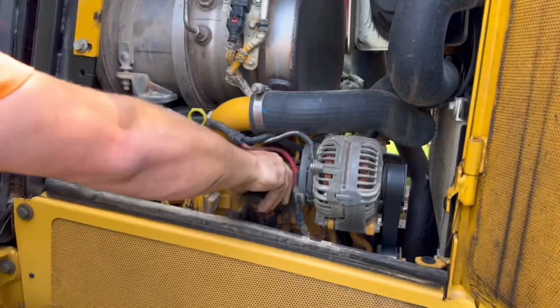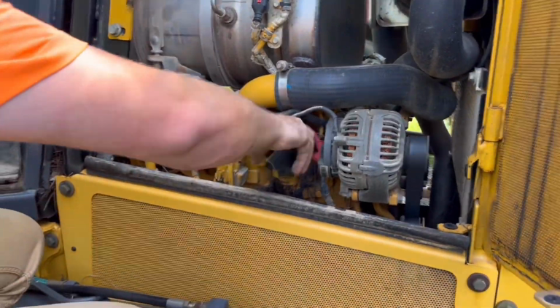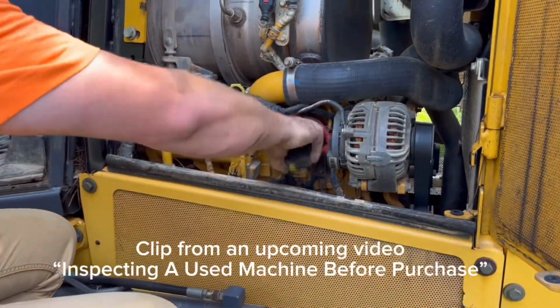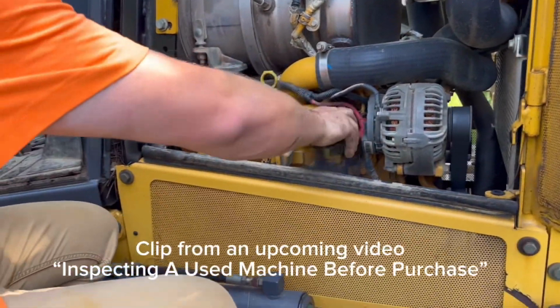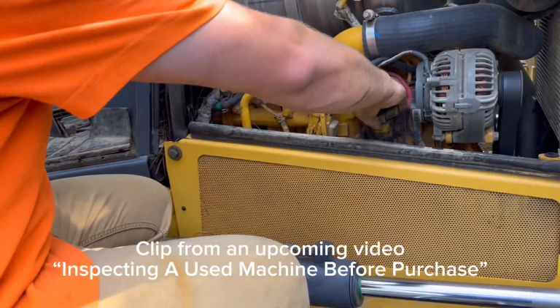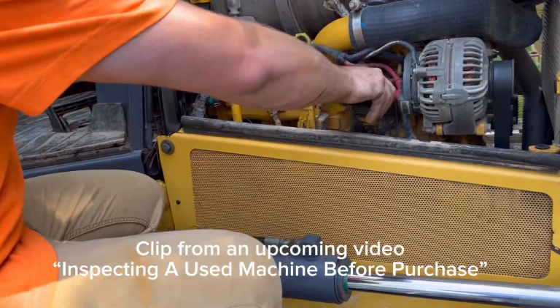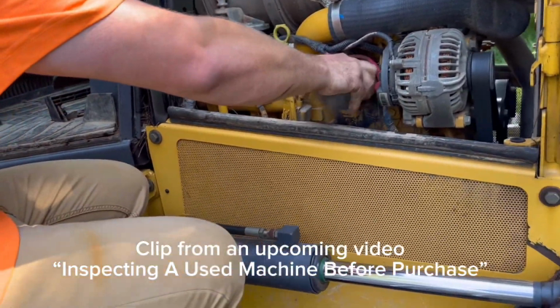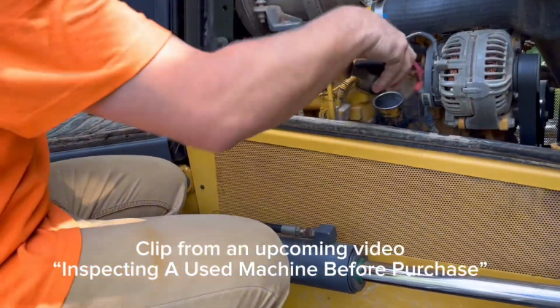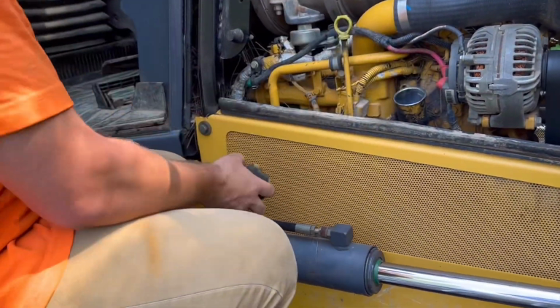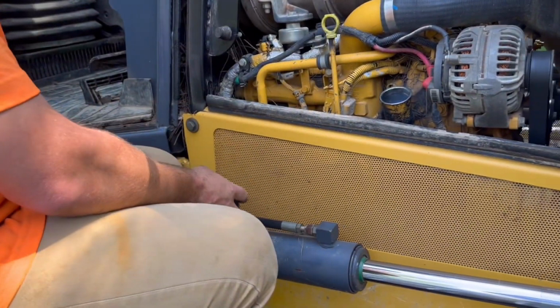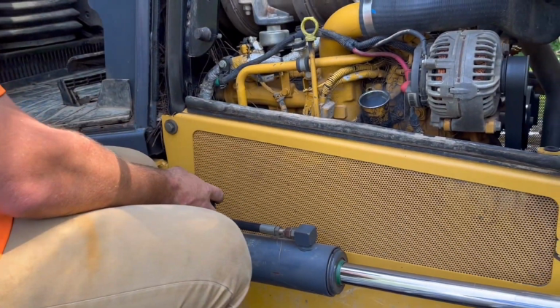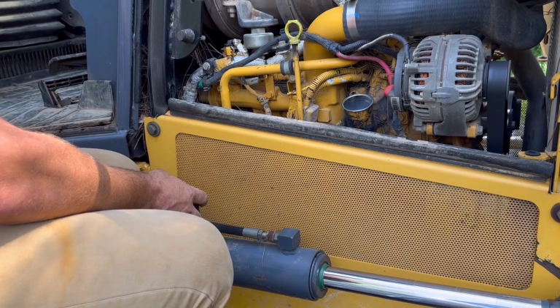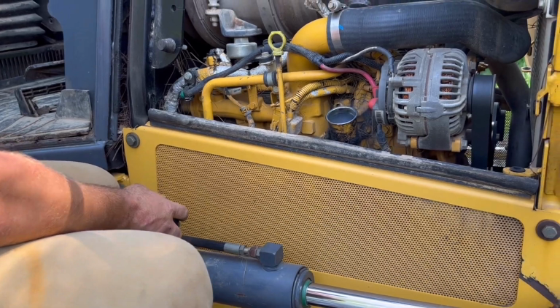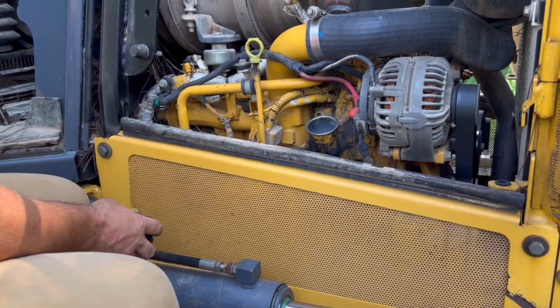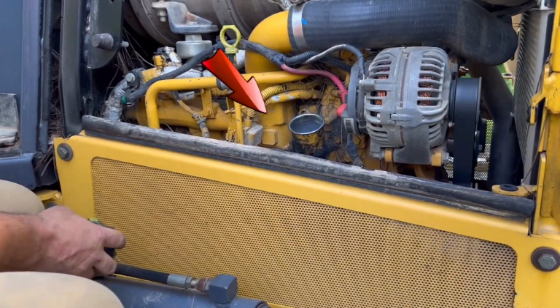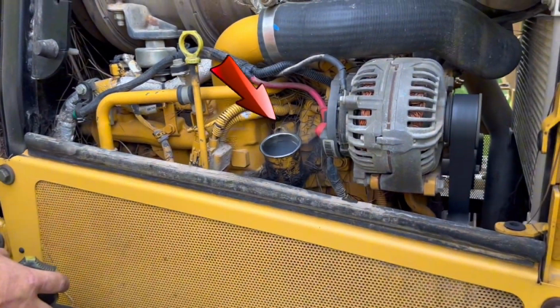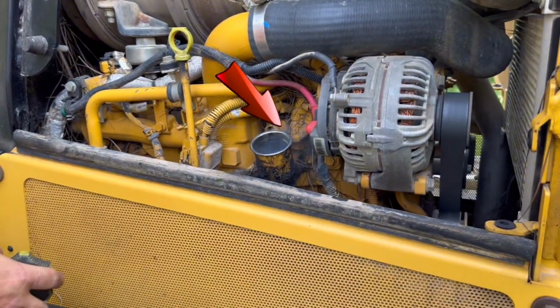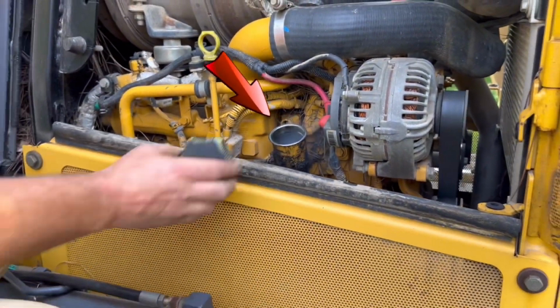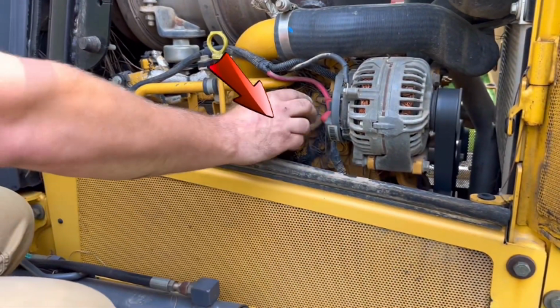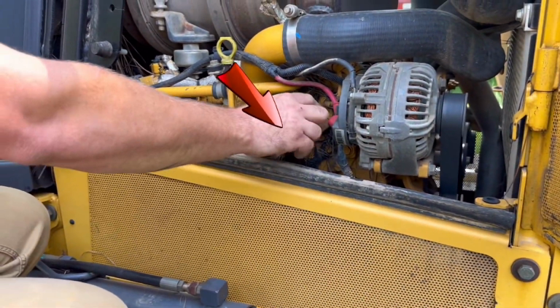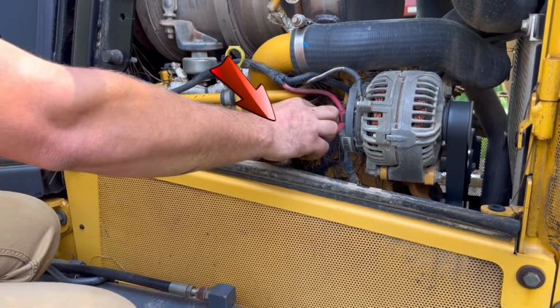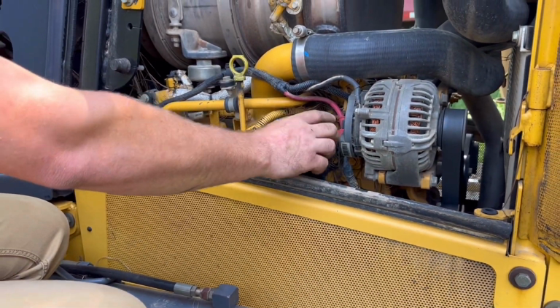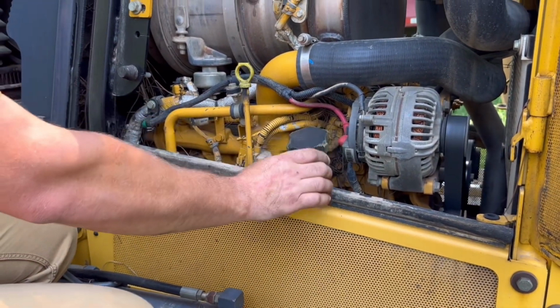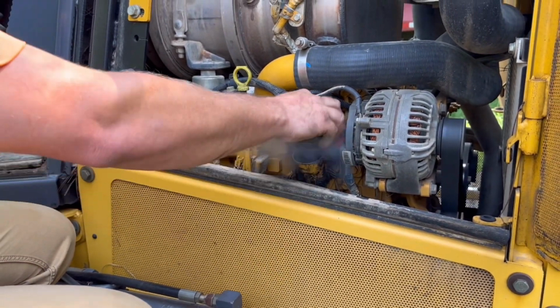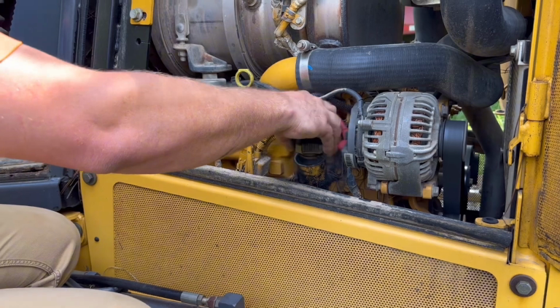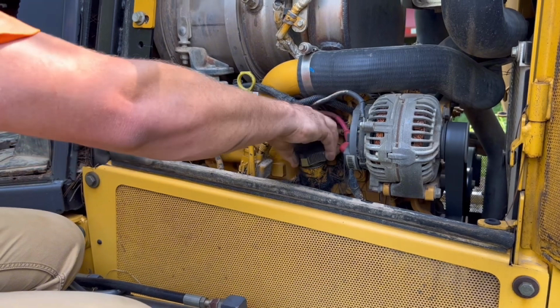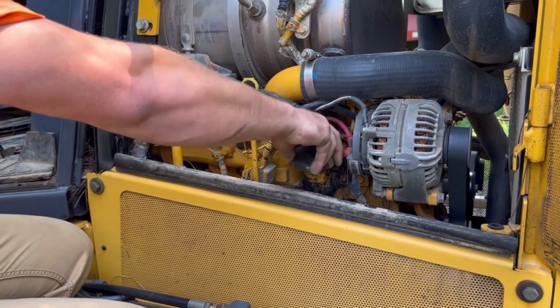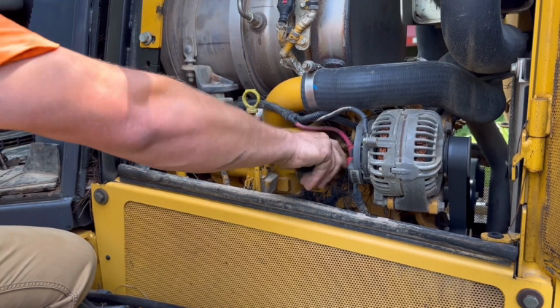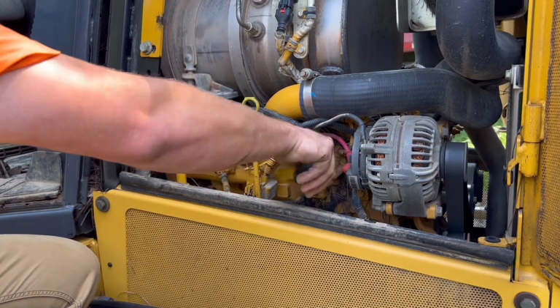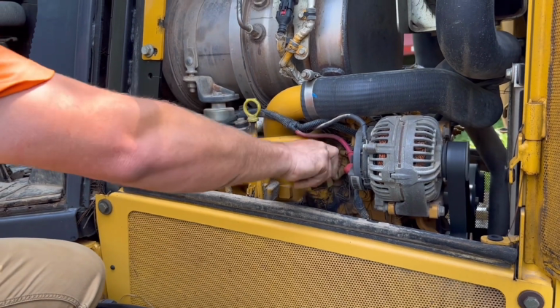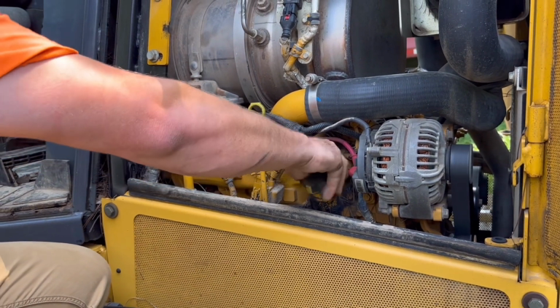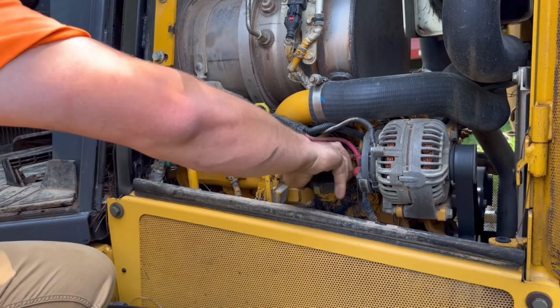The machine fires up and runs pretty good. You can see we got a little bit of pressure on that engine, but that's pretty common with these Tier 4 systems.